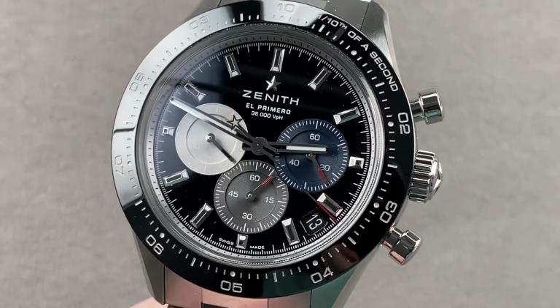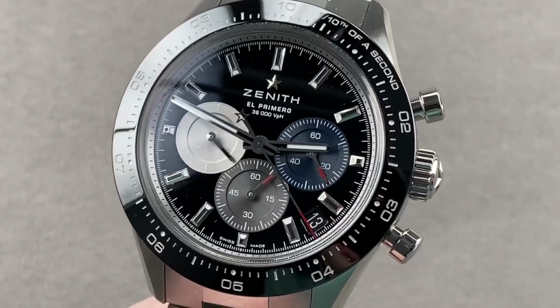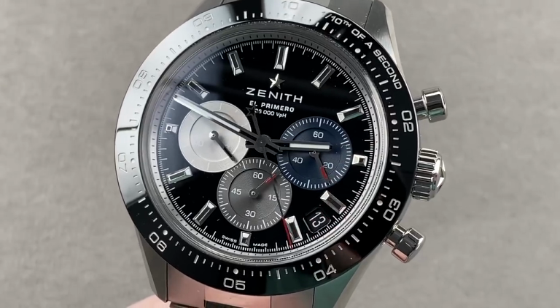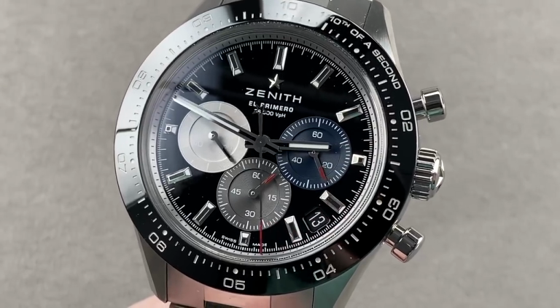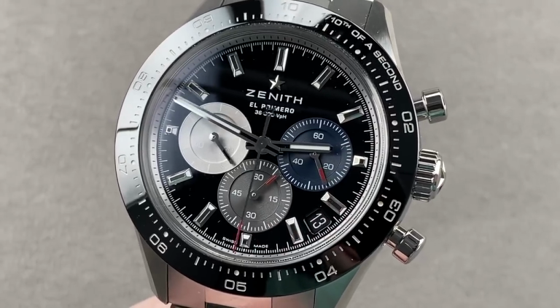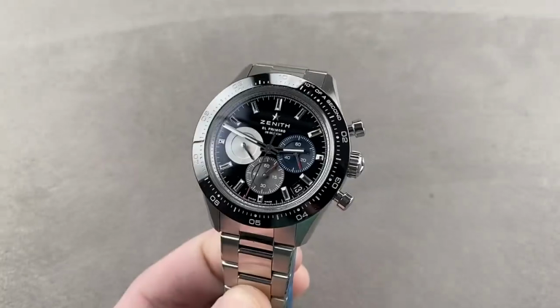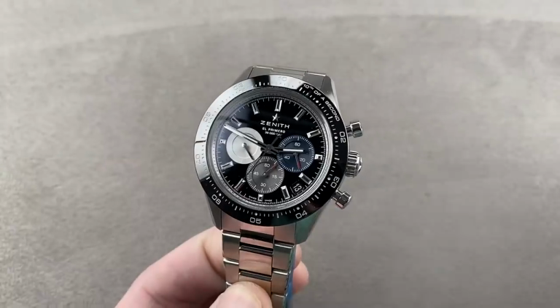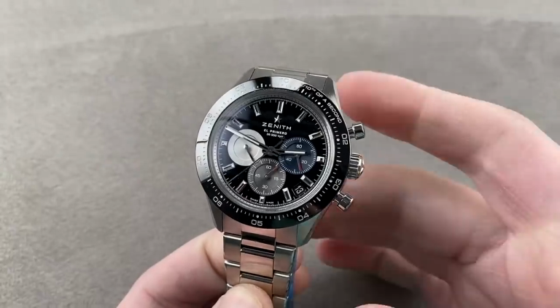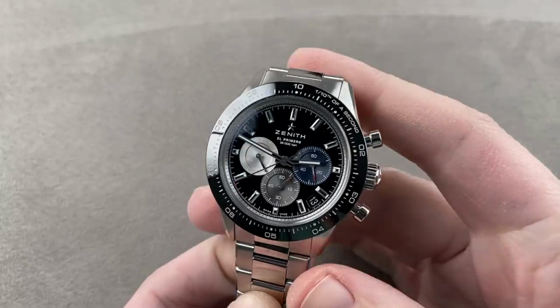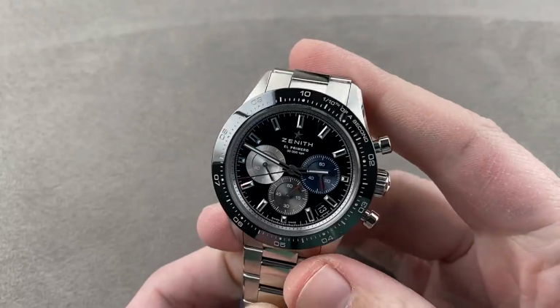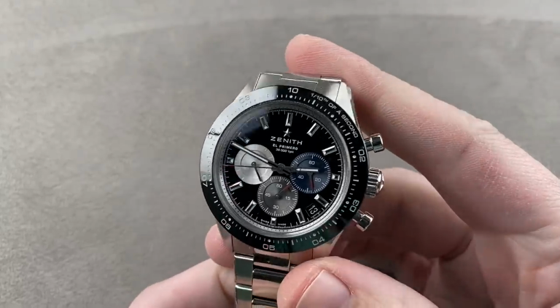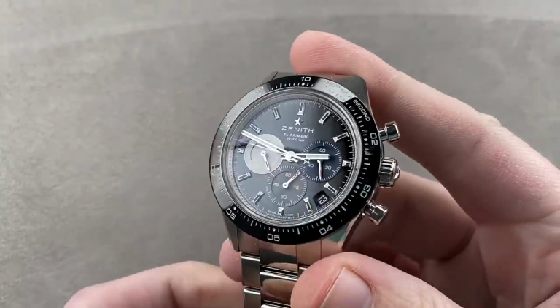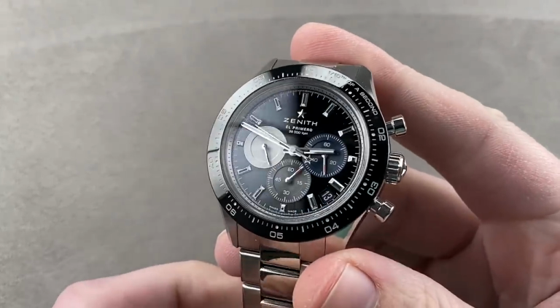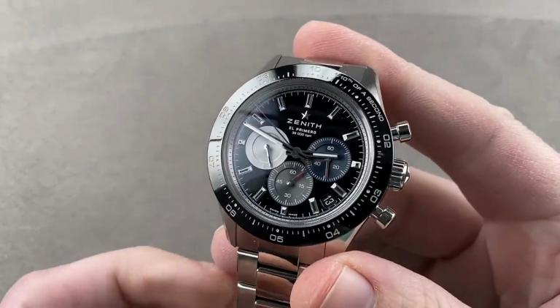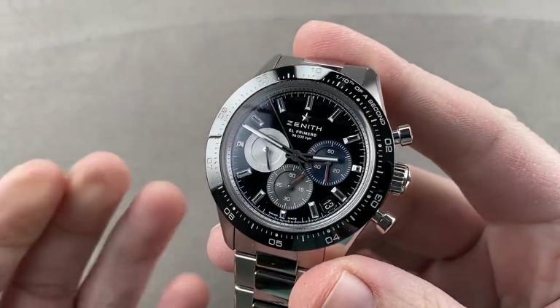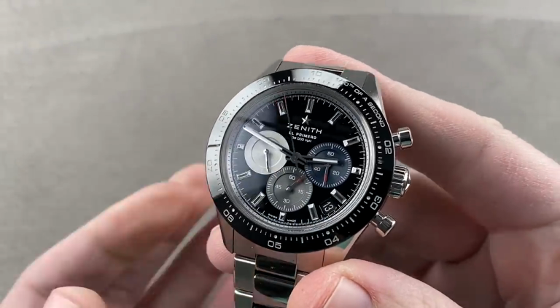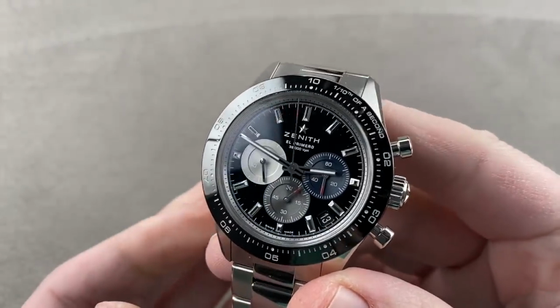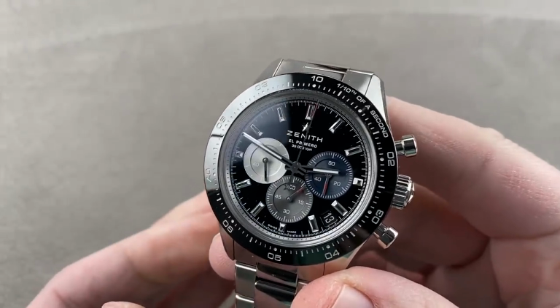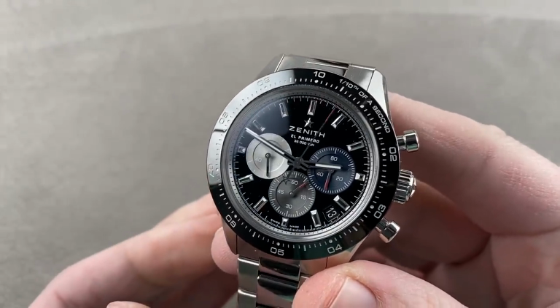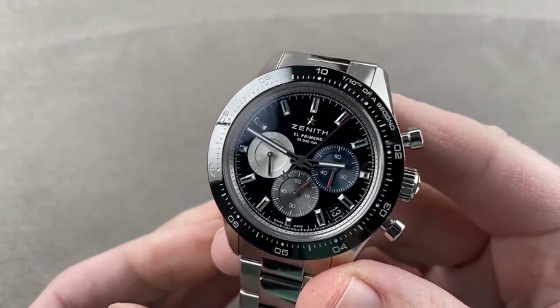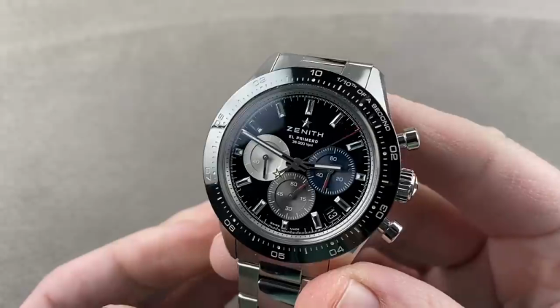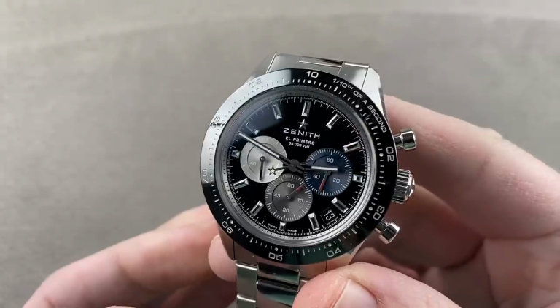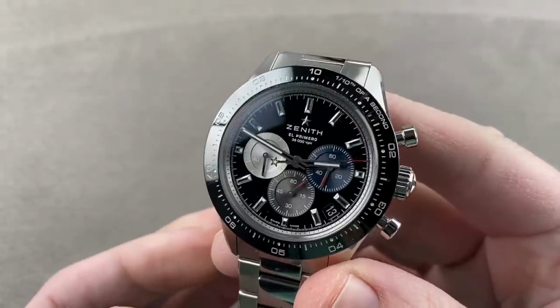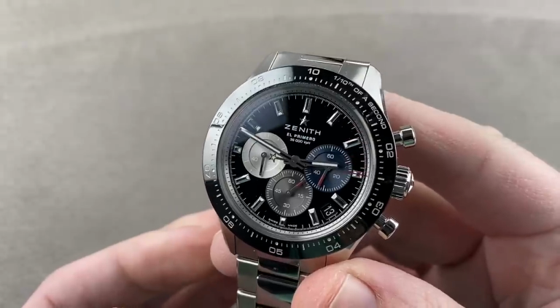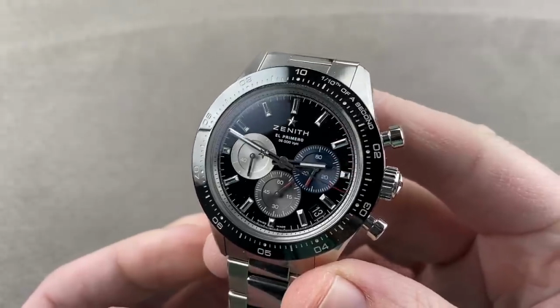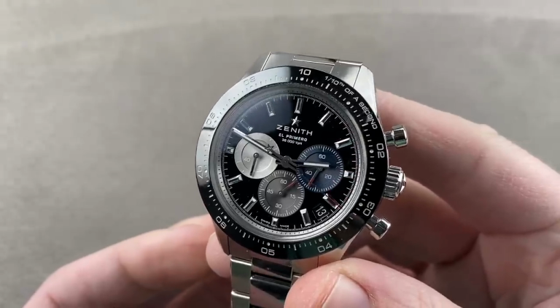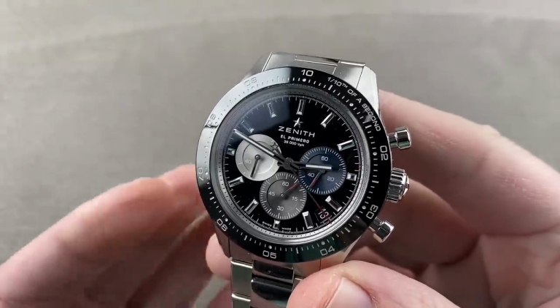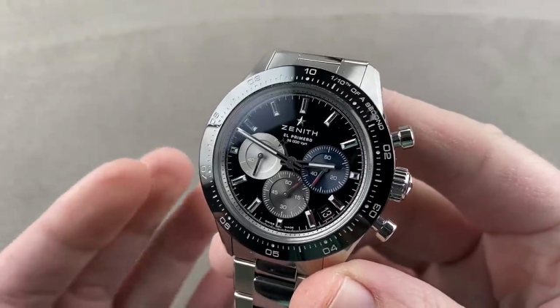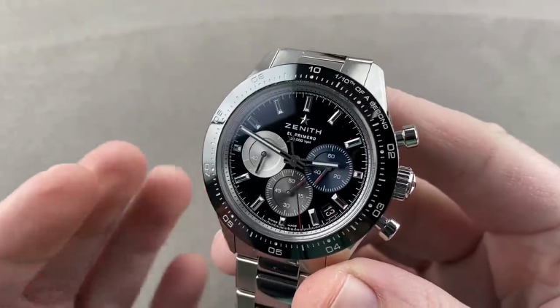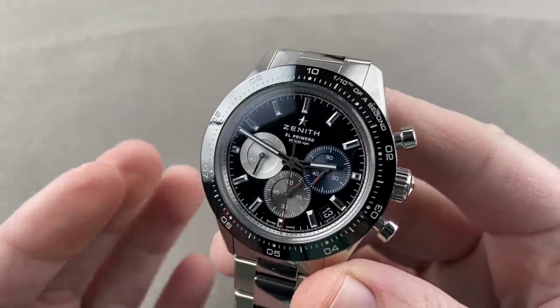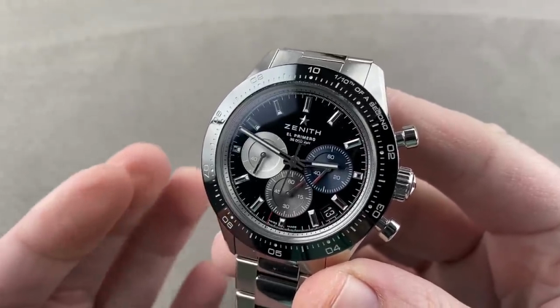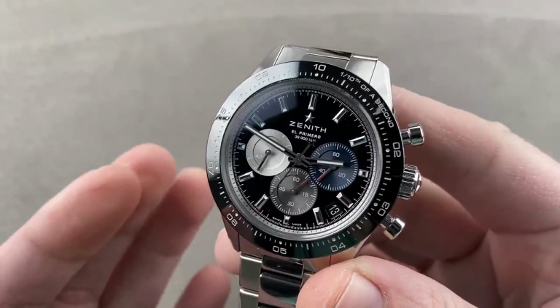Hi, I'm Tim. Welcome to Watchbox, and thanks for logging on. This has been long in the making and highly anticipated. Possibly the most talked about watch of 2021, this is the new Zenith Chronomaster Sport.